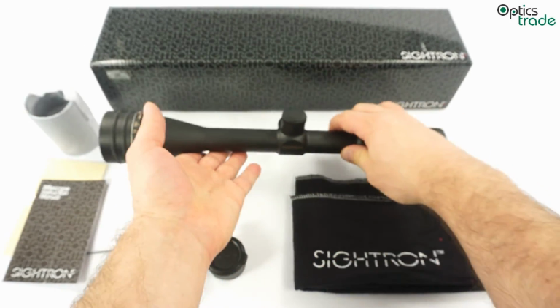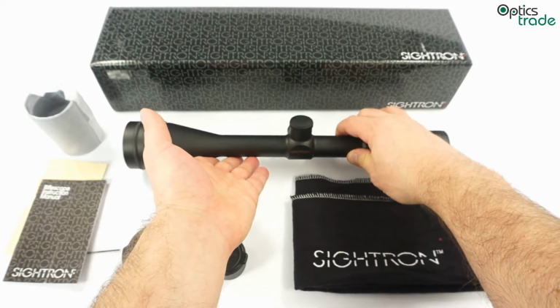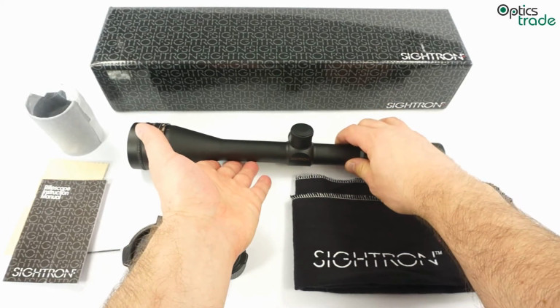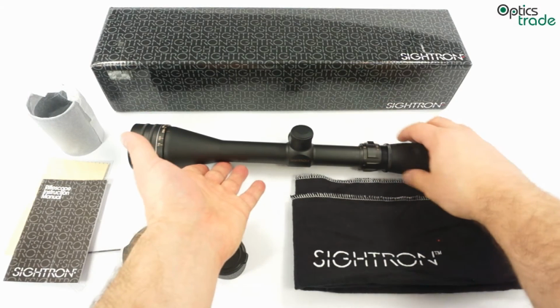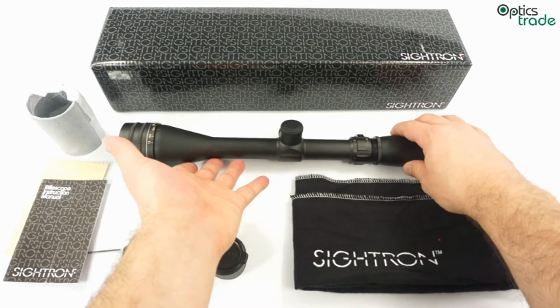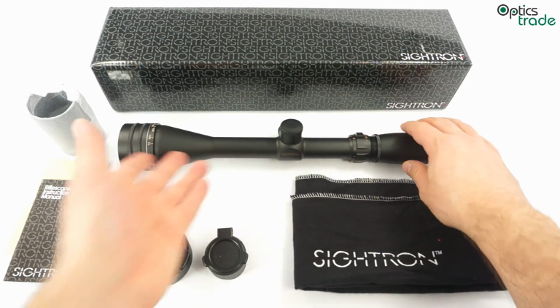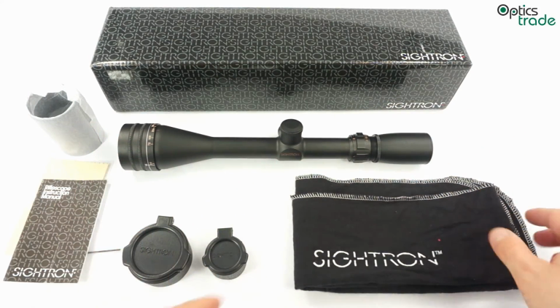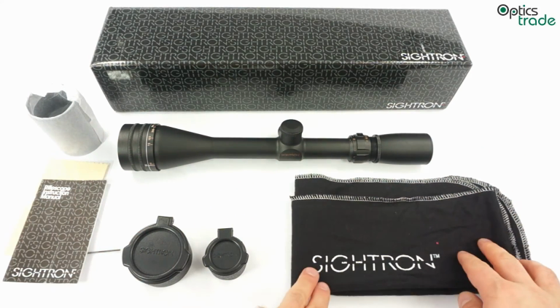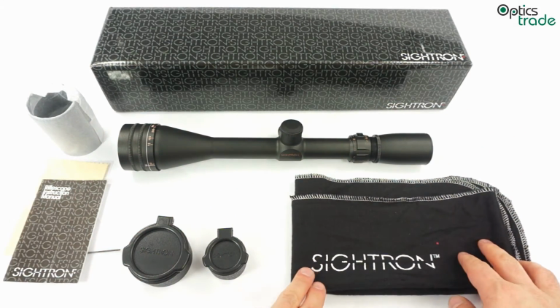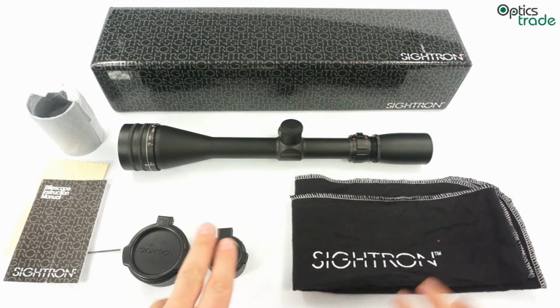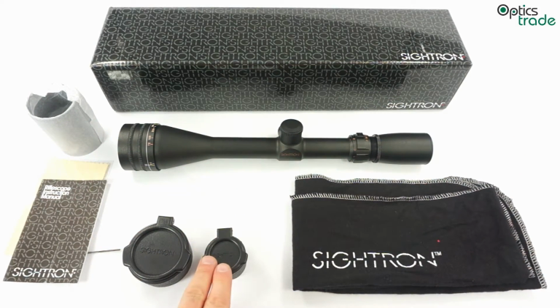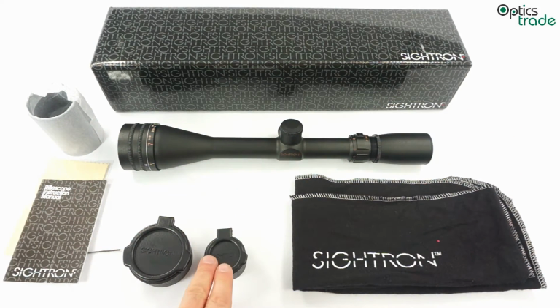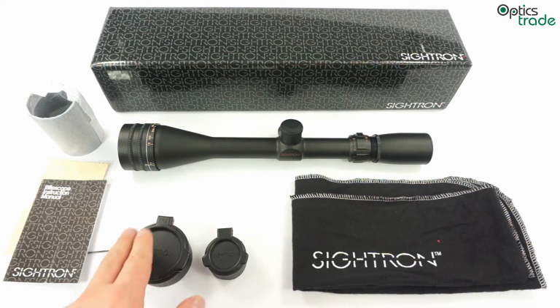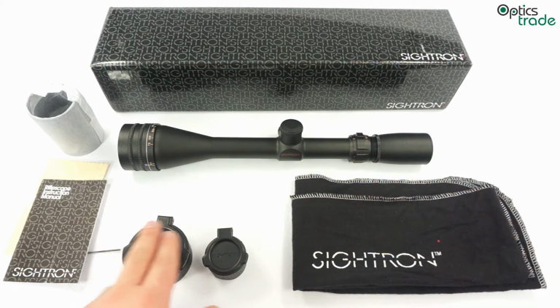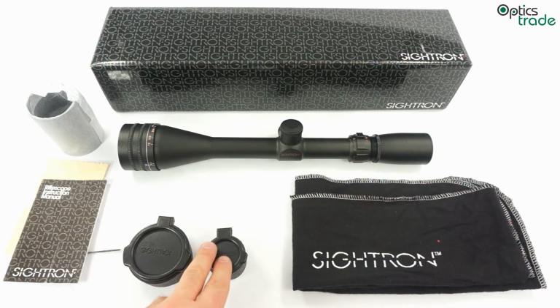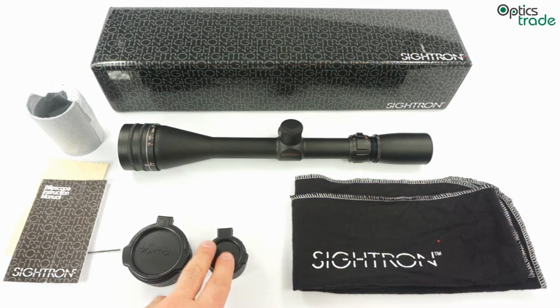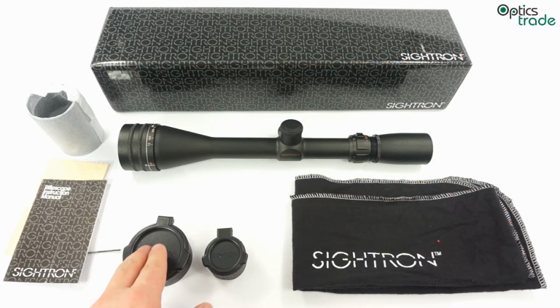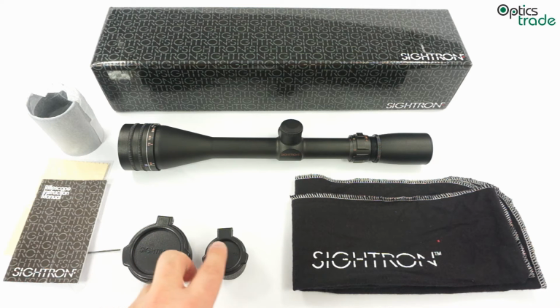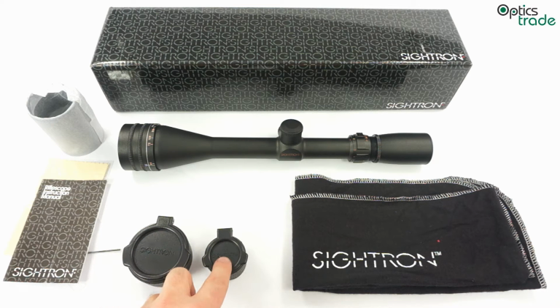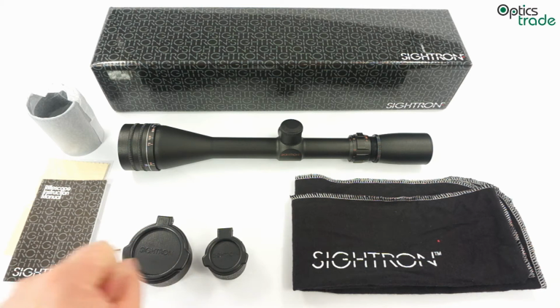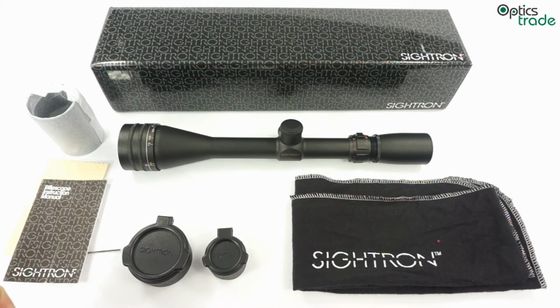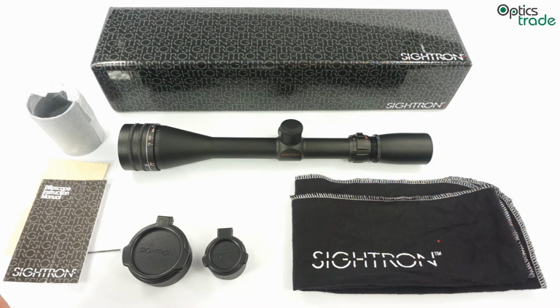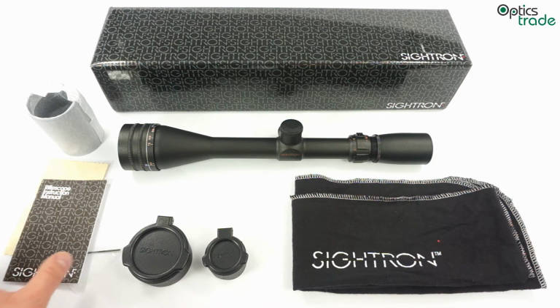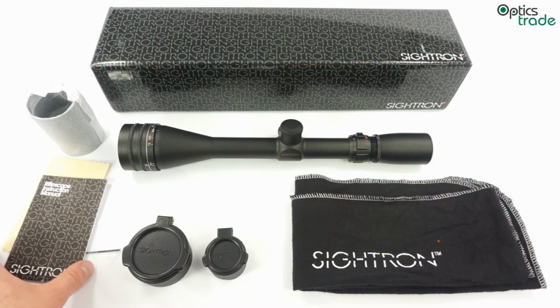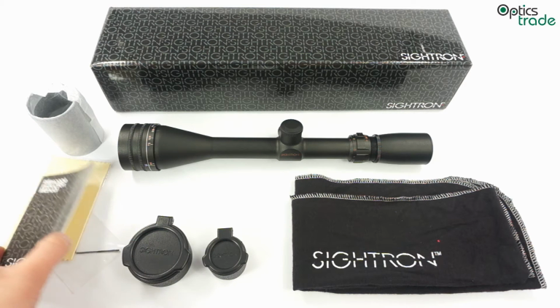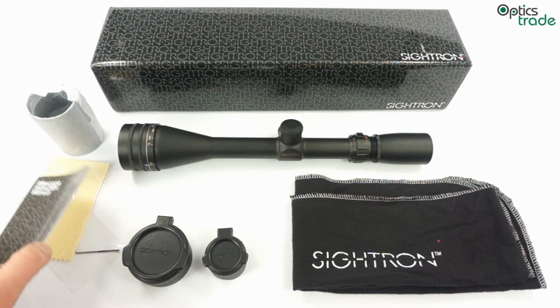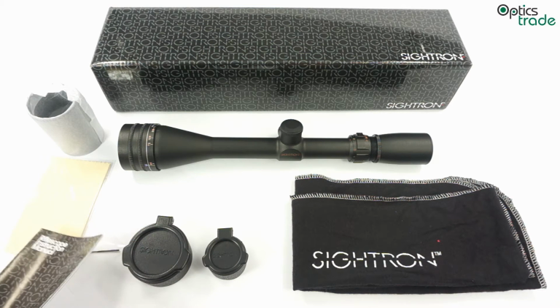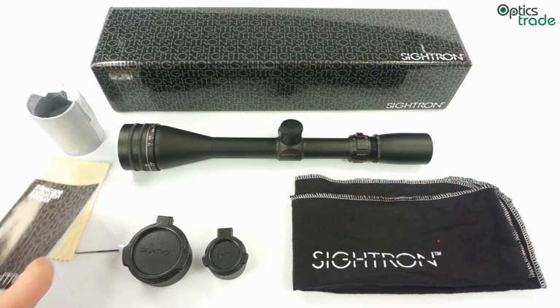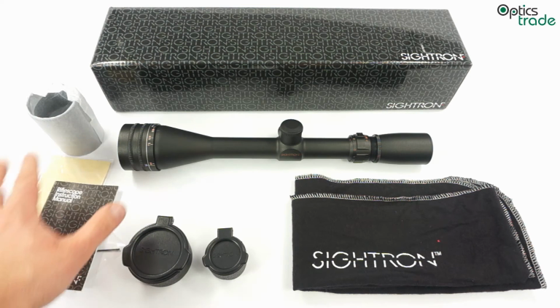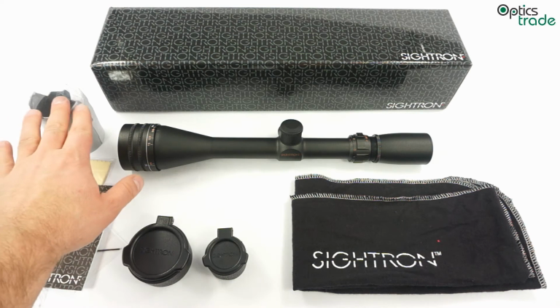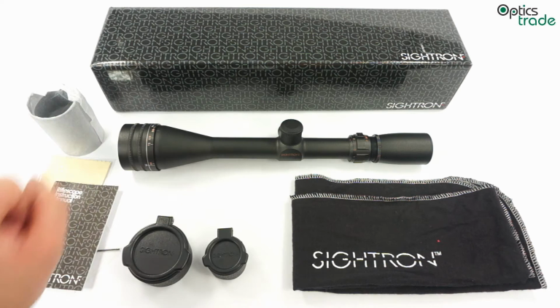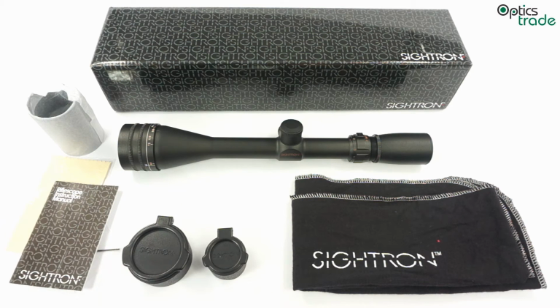Together with the scope, there is a bag included, along with both front and rear flip-up covers, a manual, a cleaning cloth, and a sunshade.